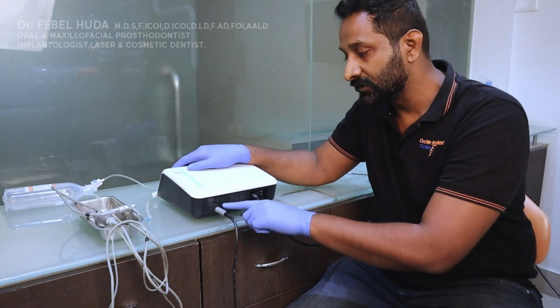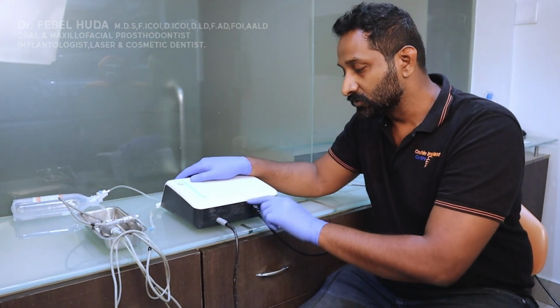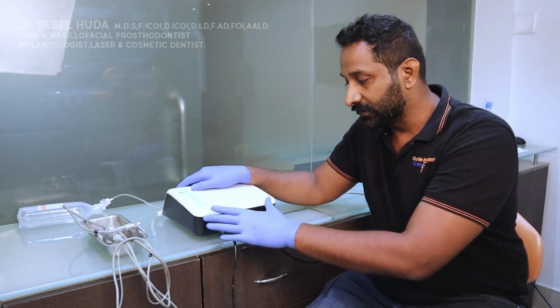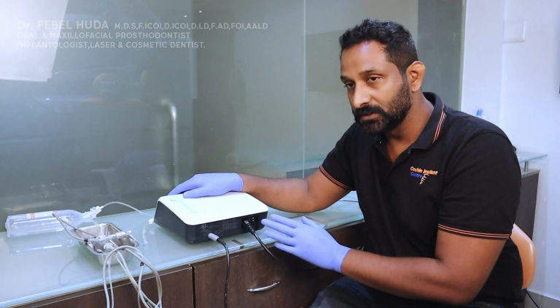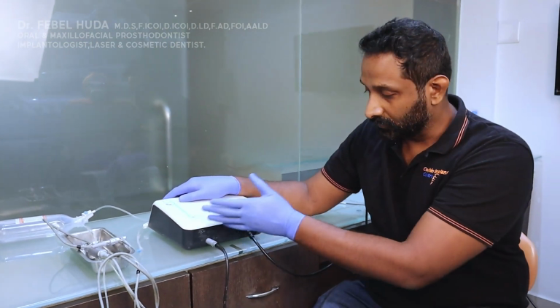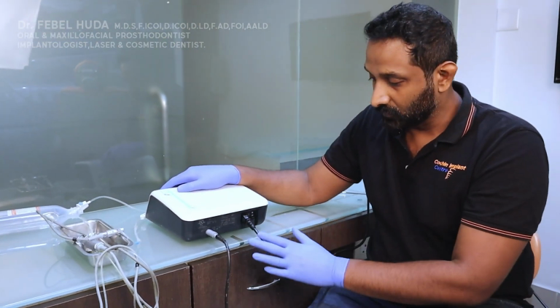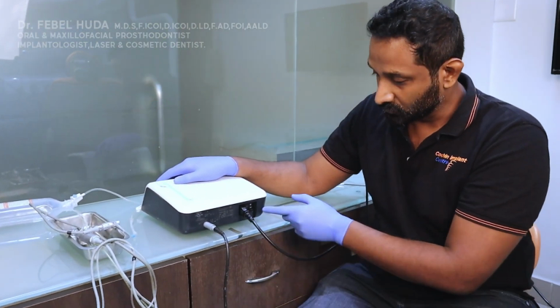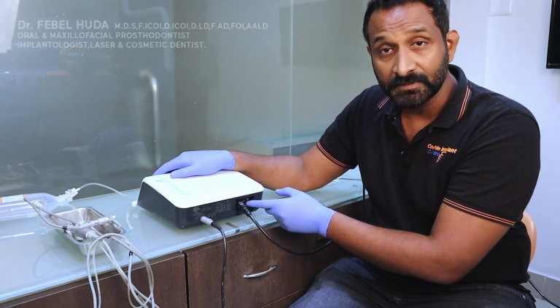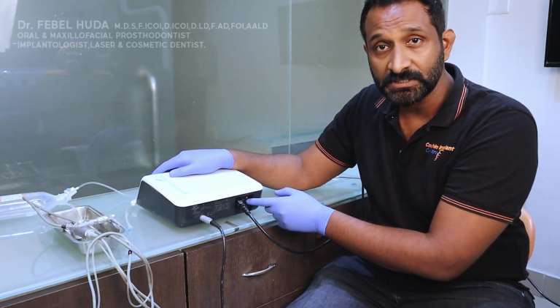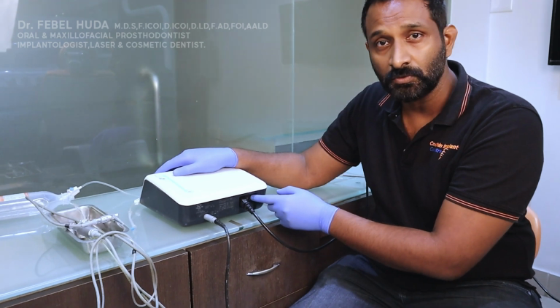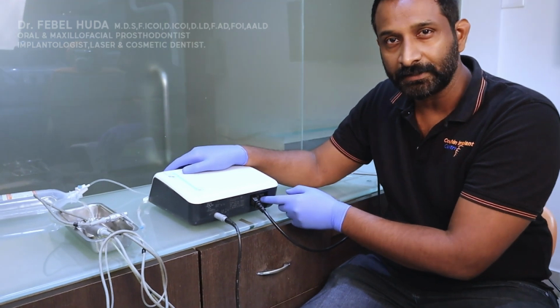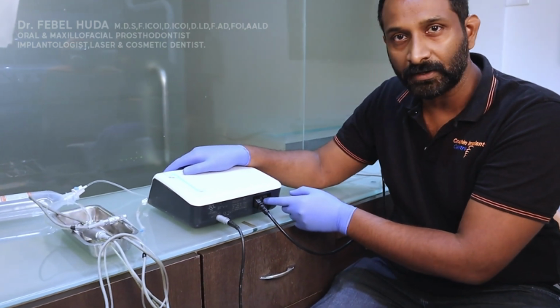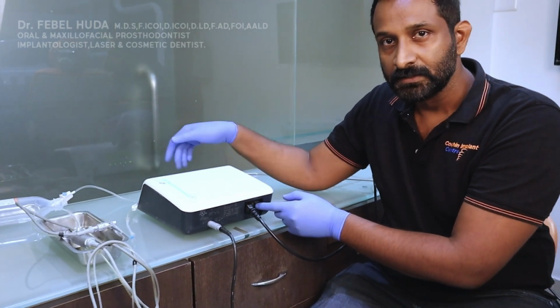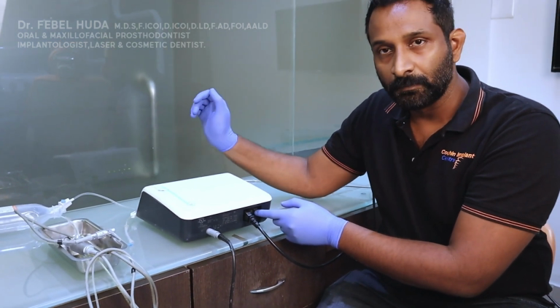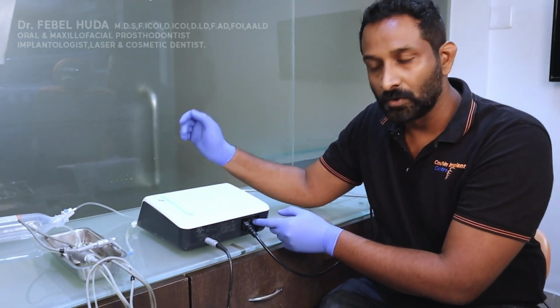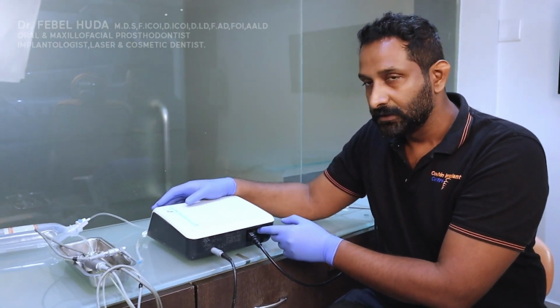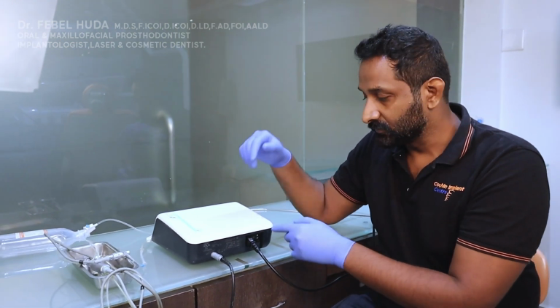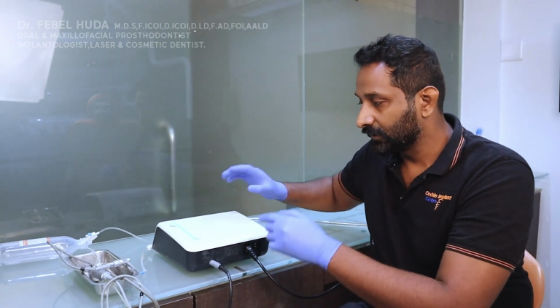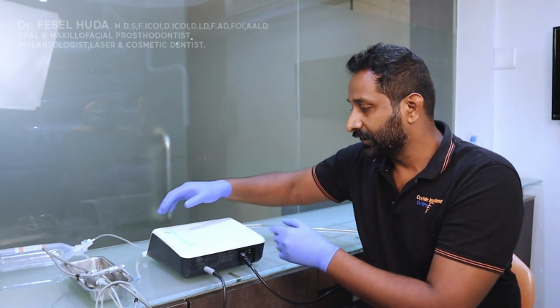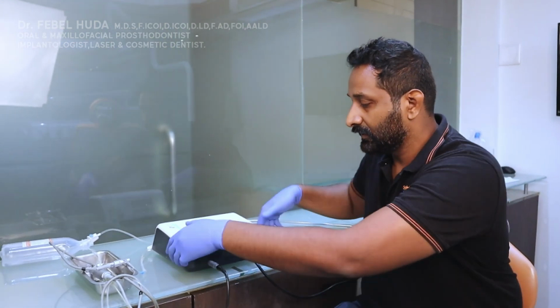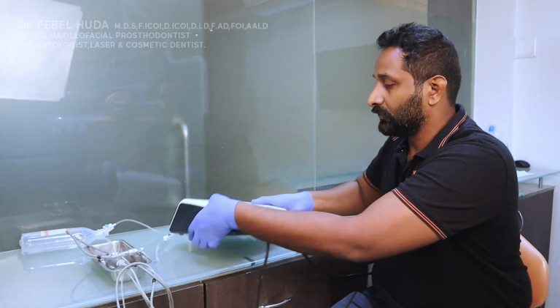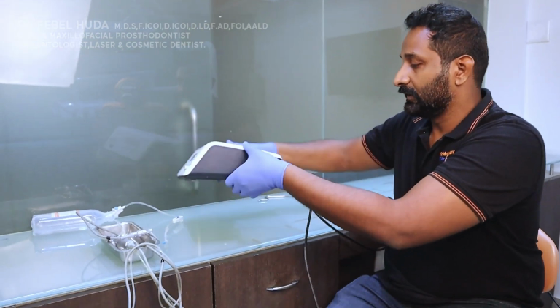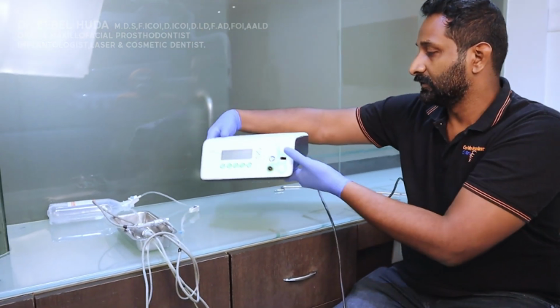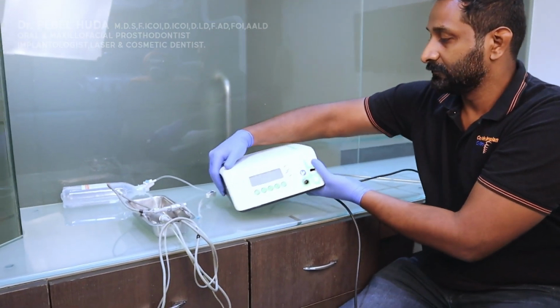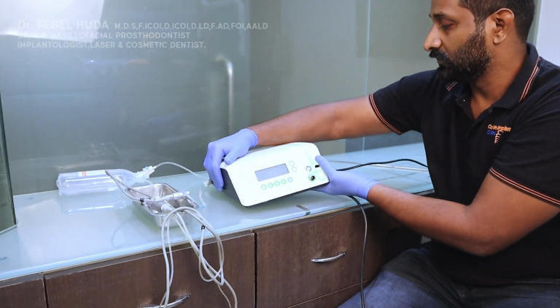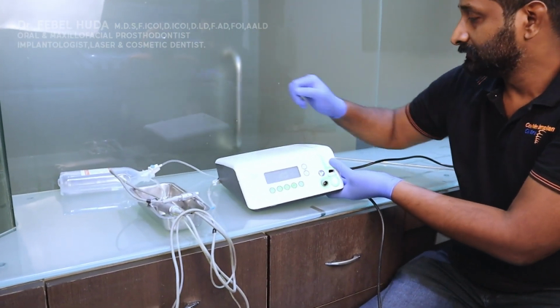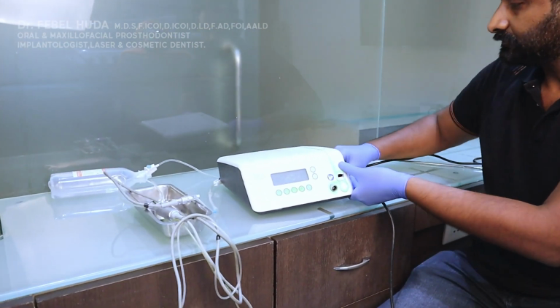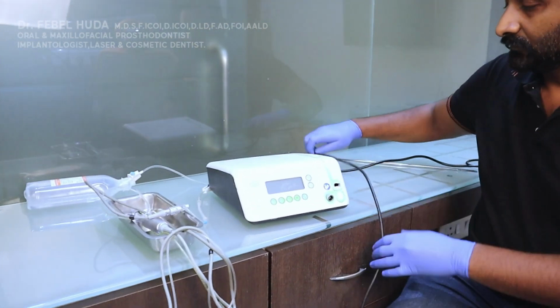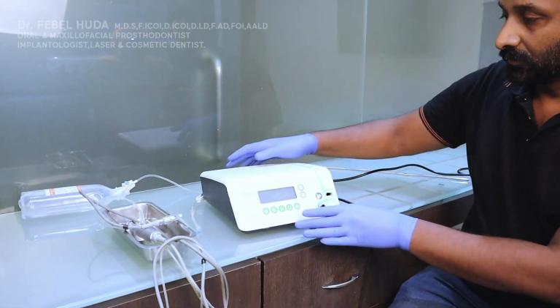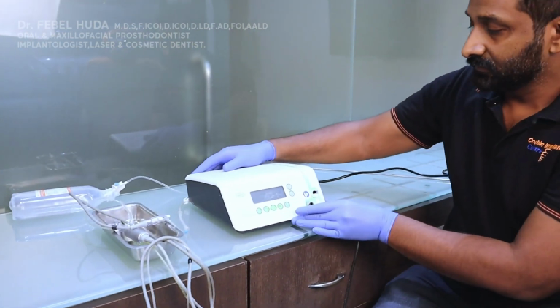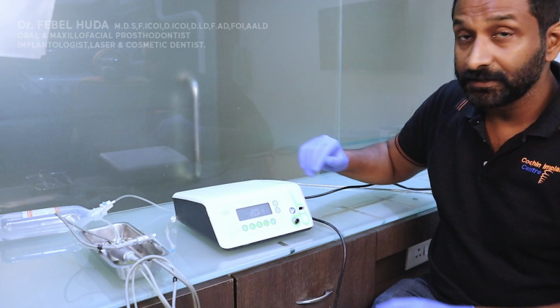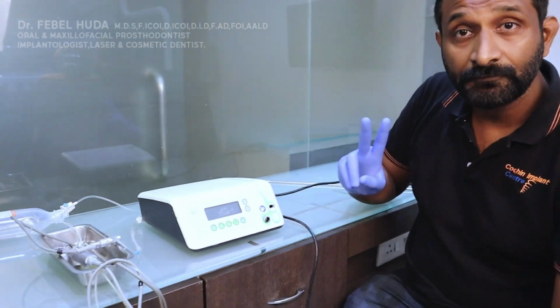That connection is done. You have a switch here to connect your power. Power is now on — I'm just switching it off for the time being and turning the unit over to the other side.